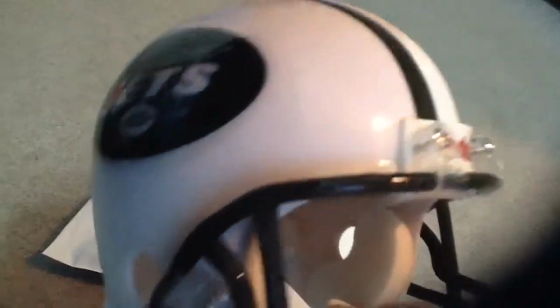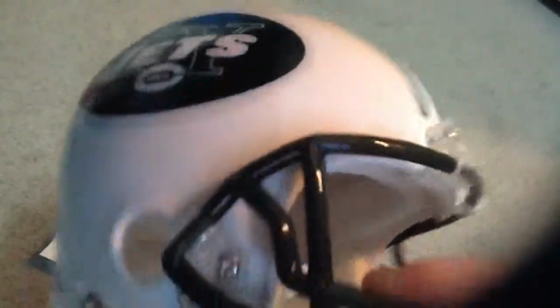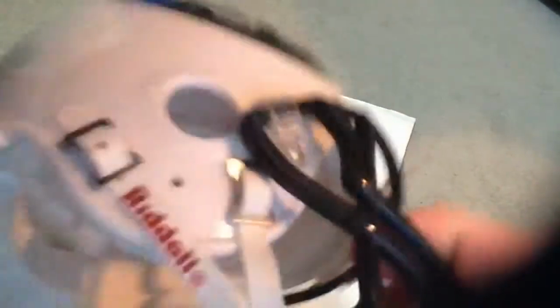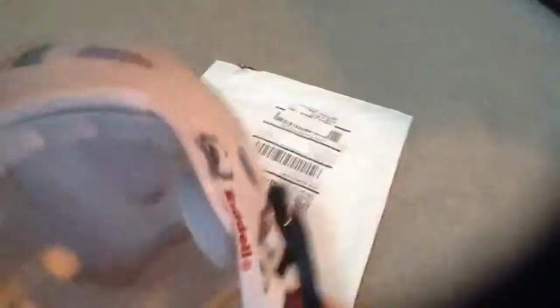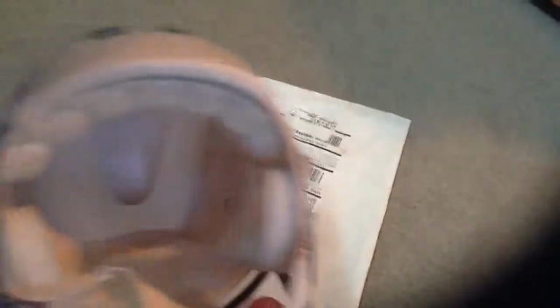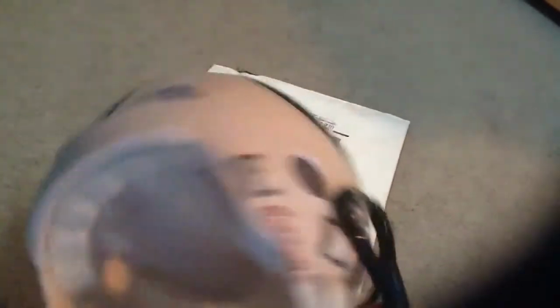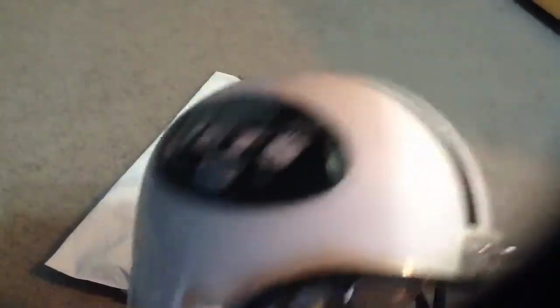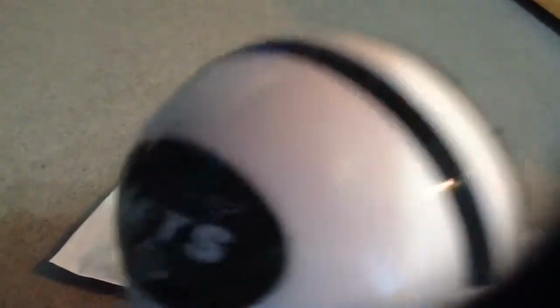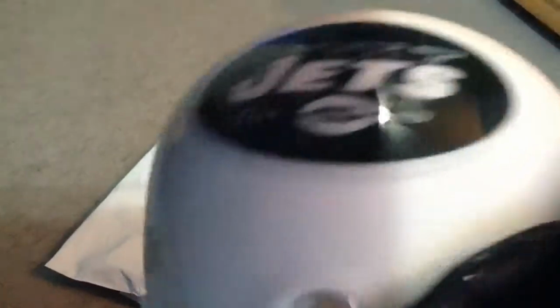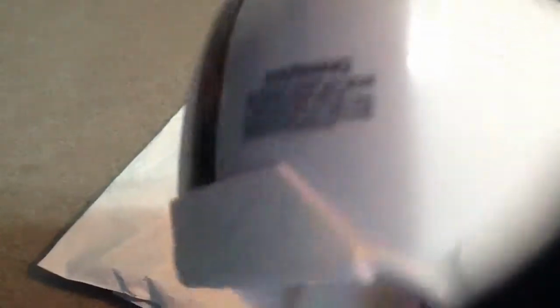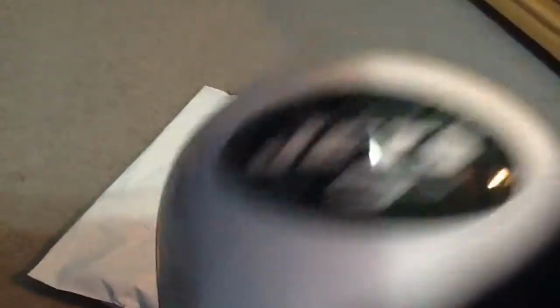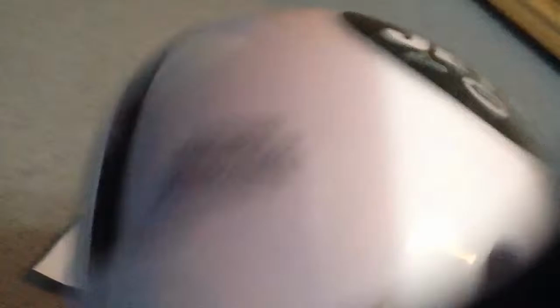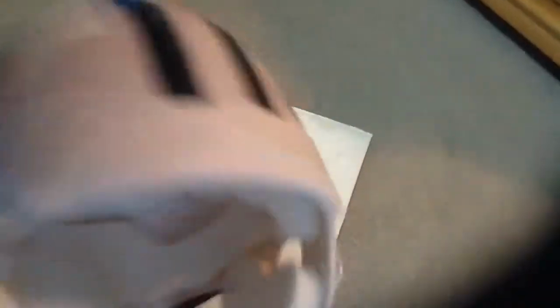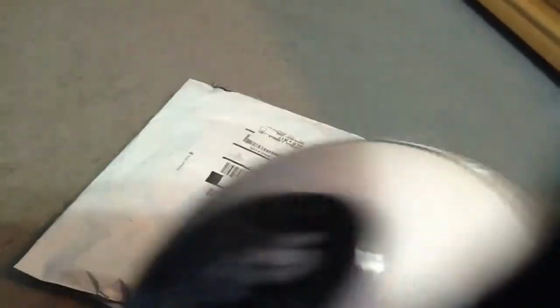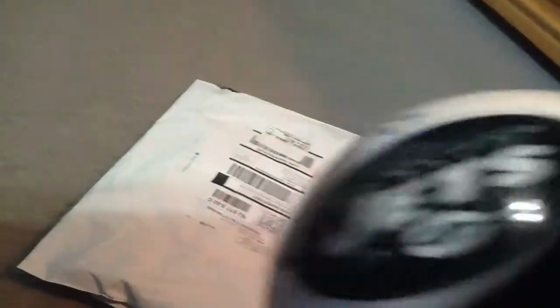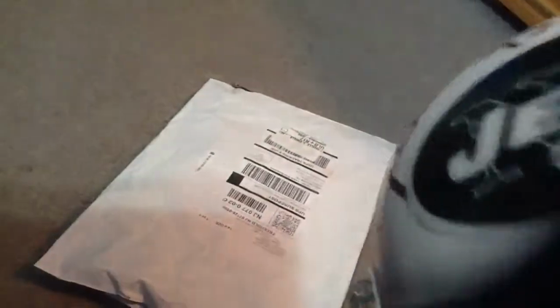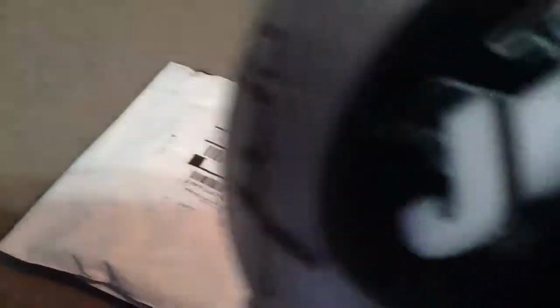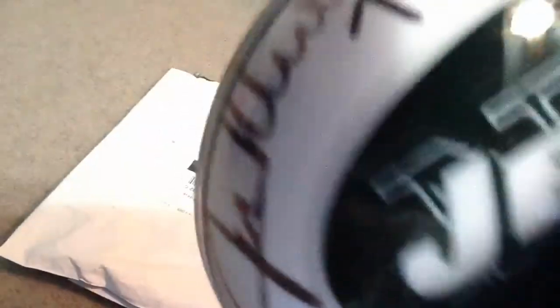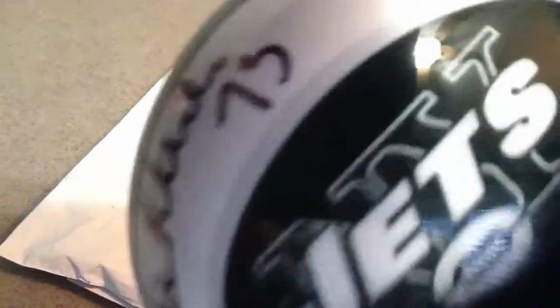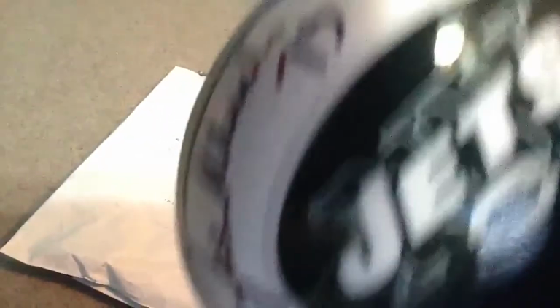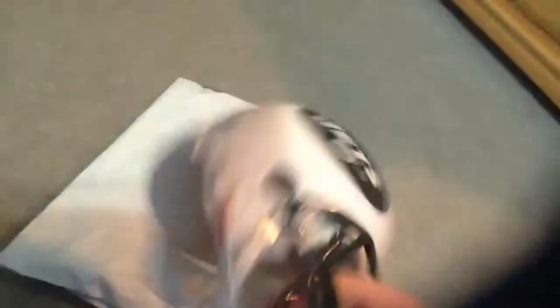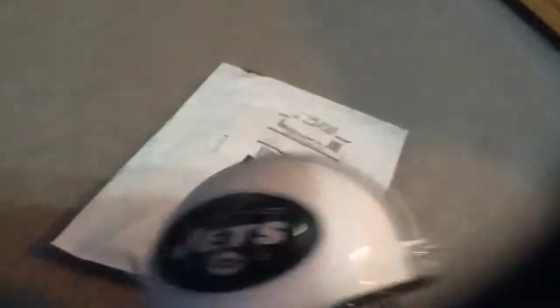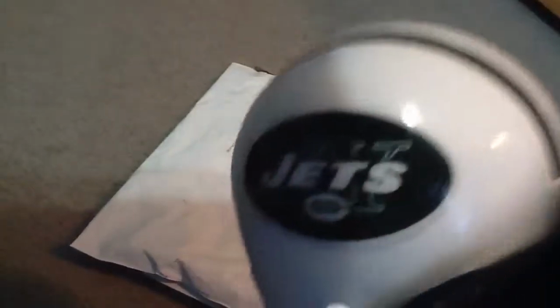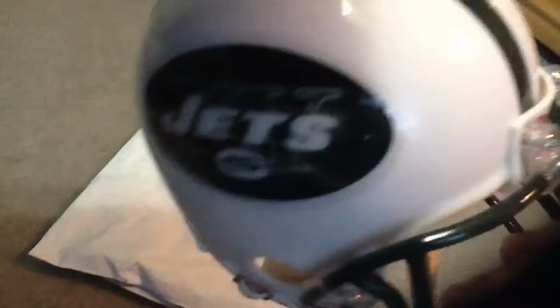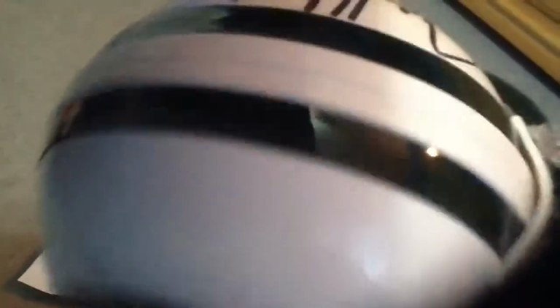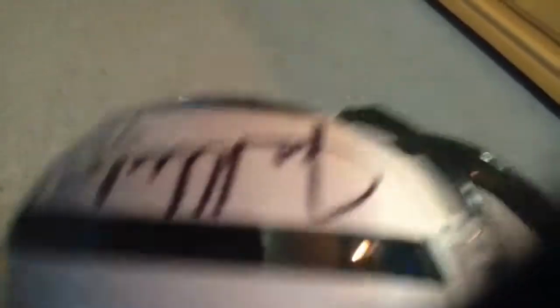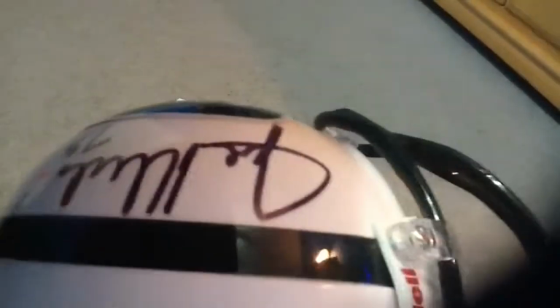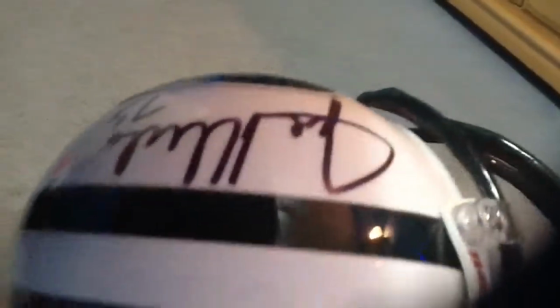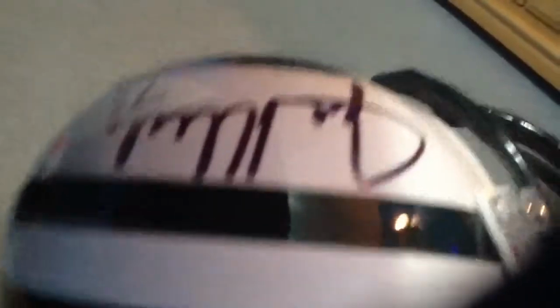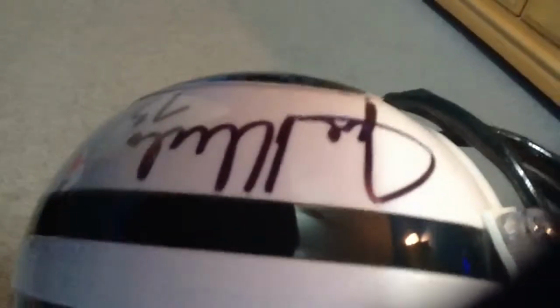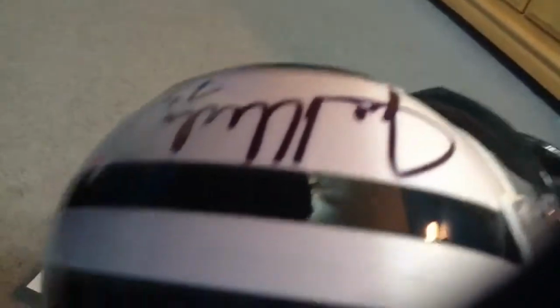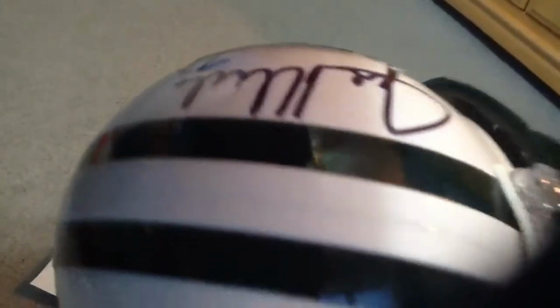You guys don't even know about this. This is a real helmet. It's got a nice autograph. Where is it? There it is. You can't see it right here. There you go — now you can see the autograph right here.